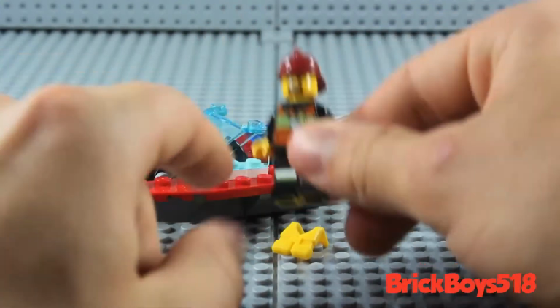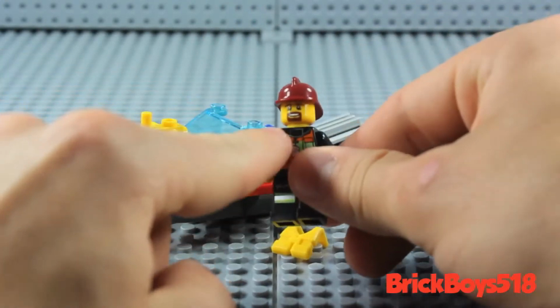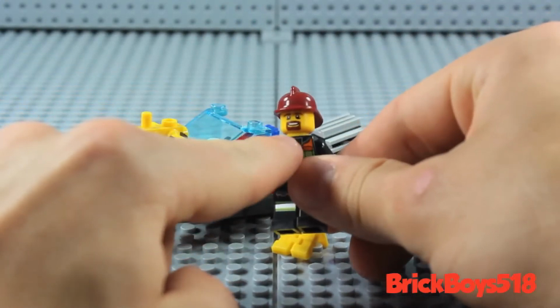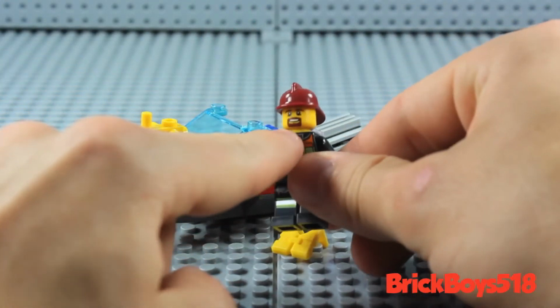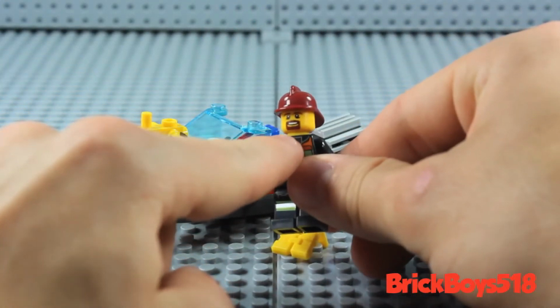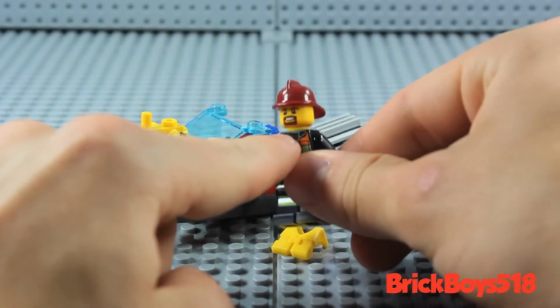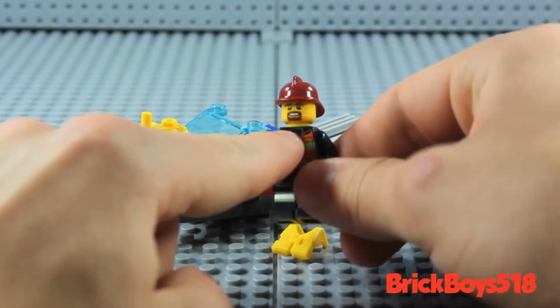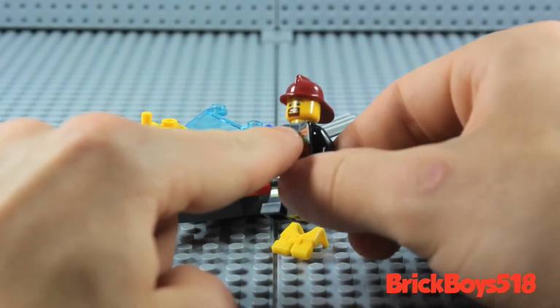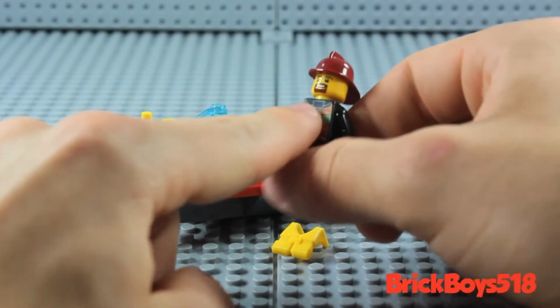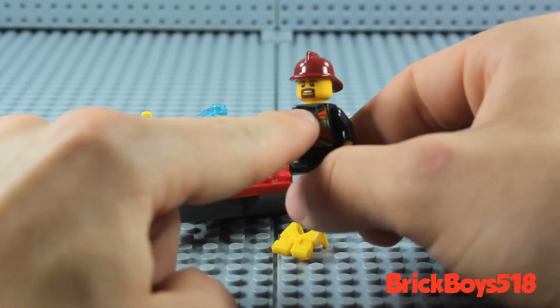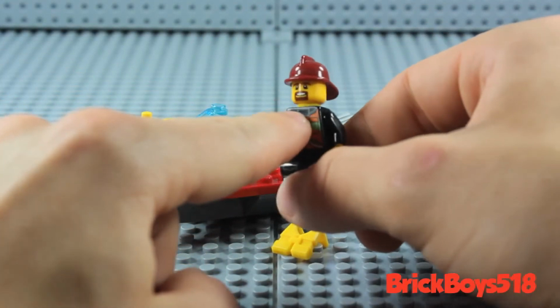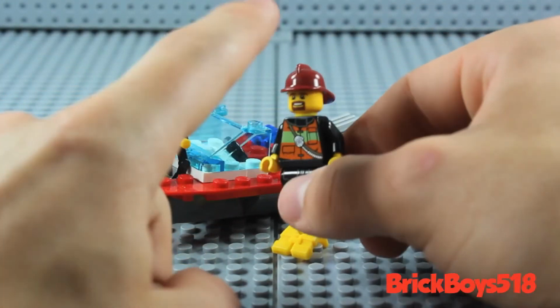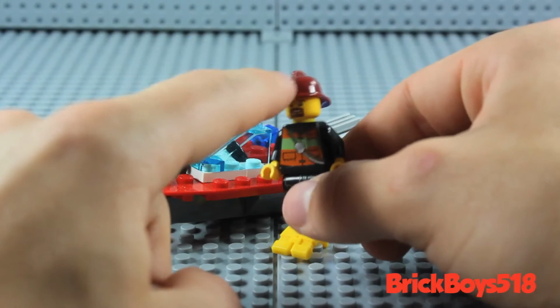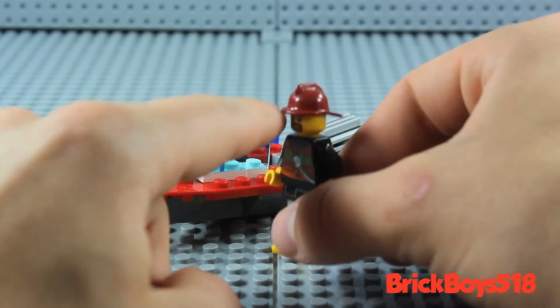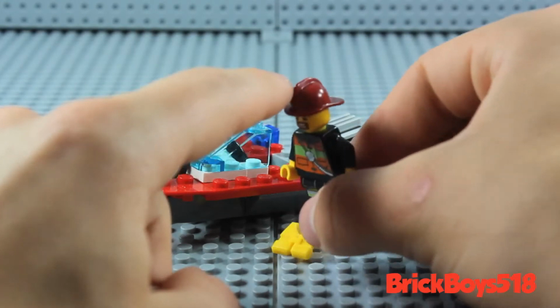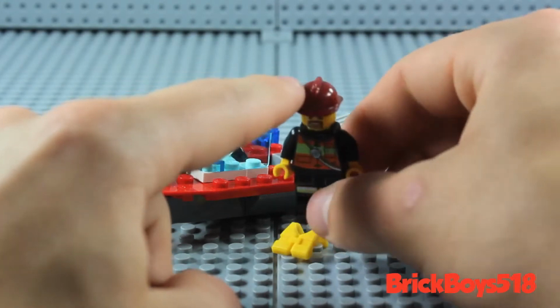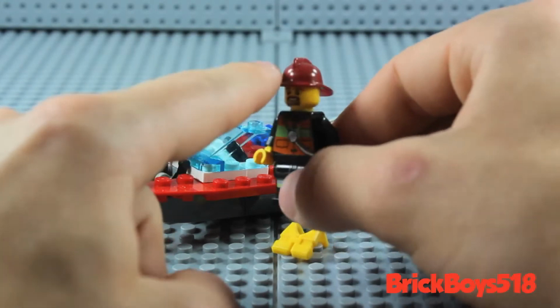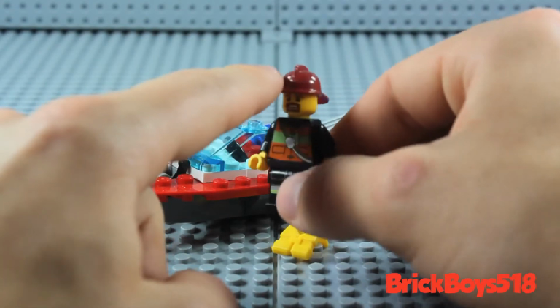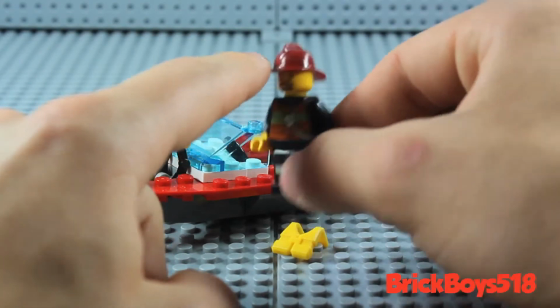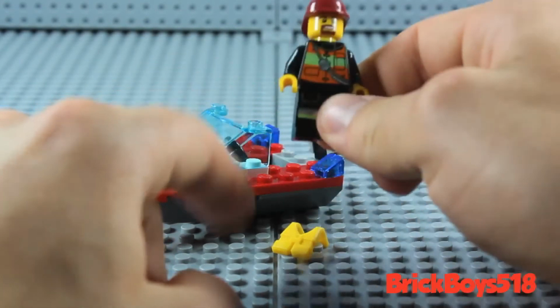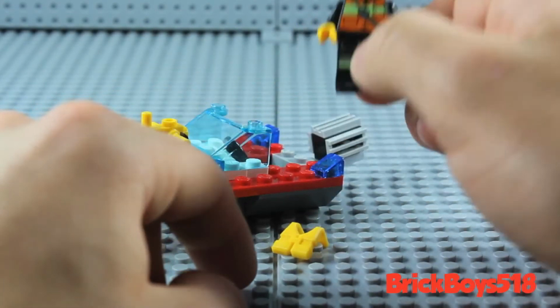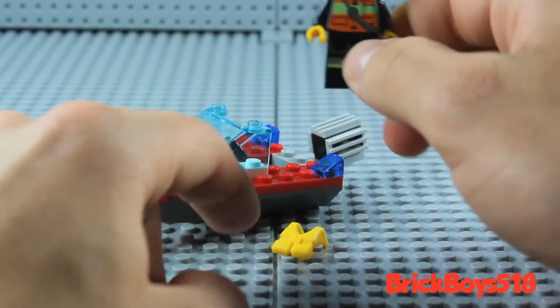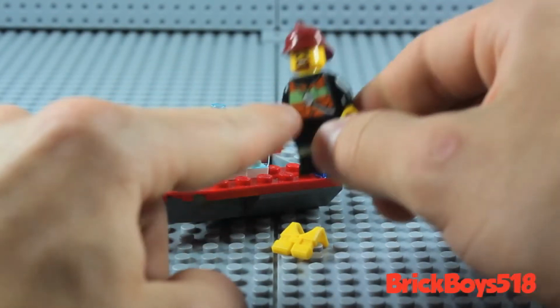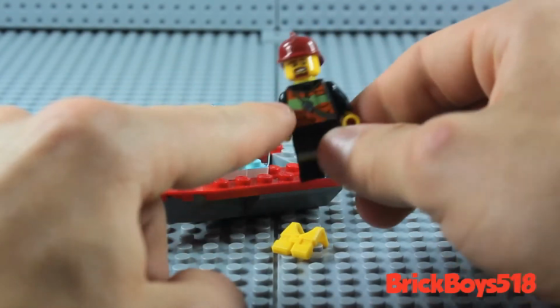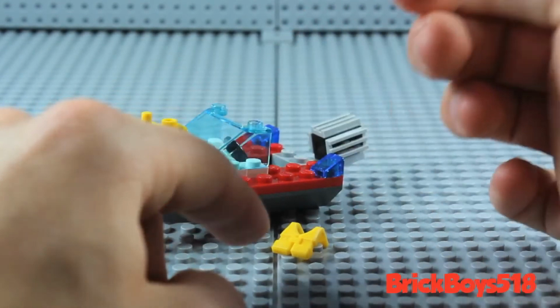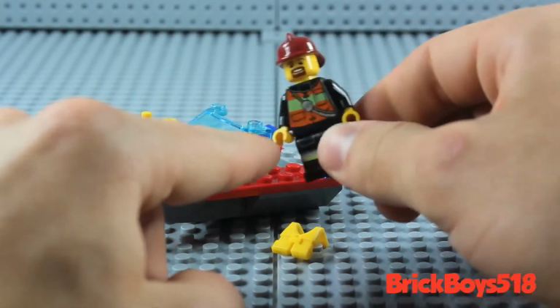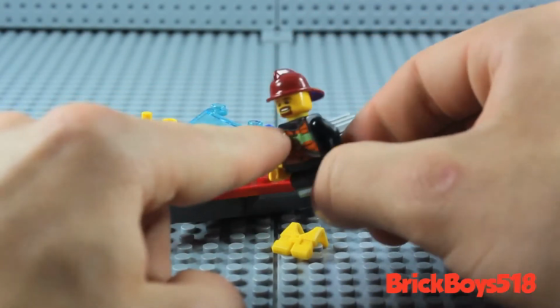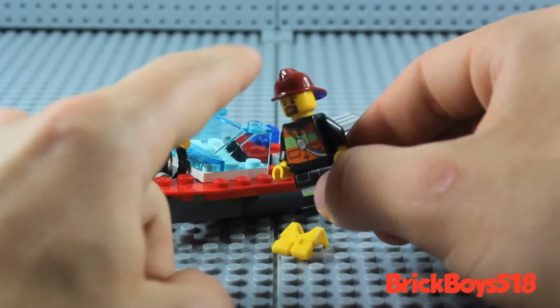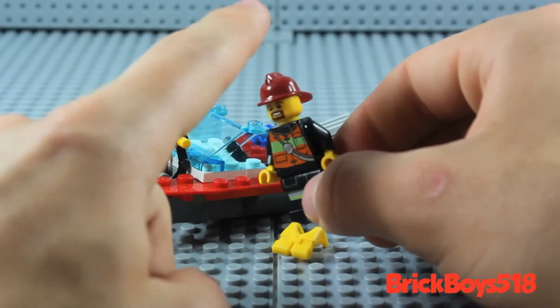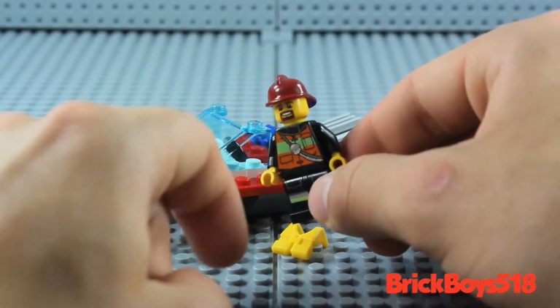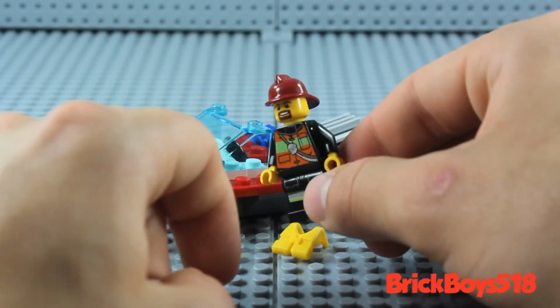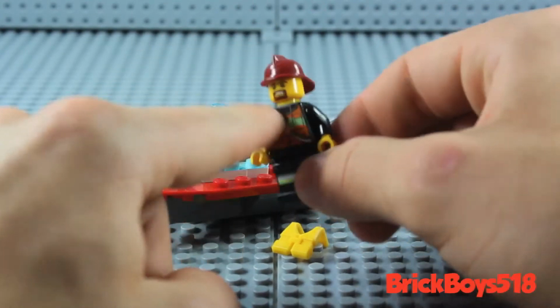He comes with this sort of bearded smiley face, which is pretty common in the LEGO City line, as well as this sort of dark red or burgundy fire helmet, which I think looks really, really good. Though I would prefer the silver fire helmet to this.